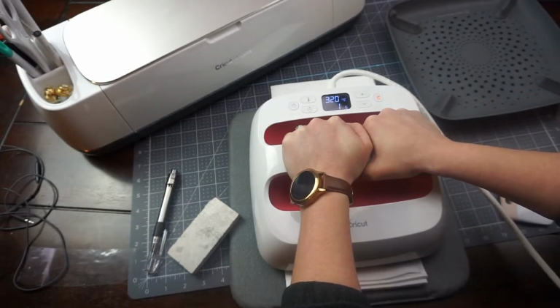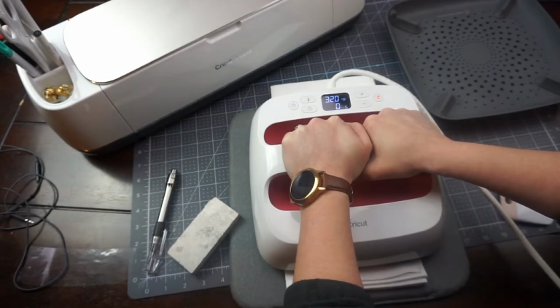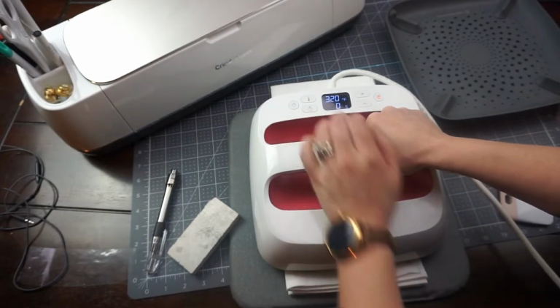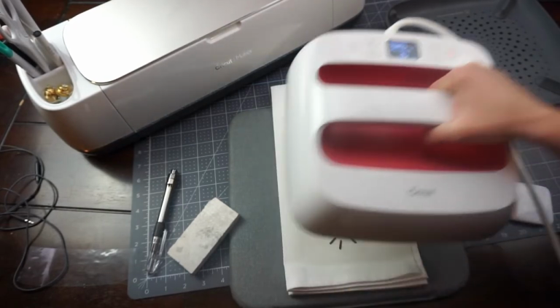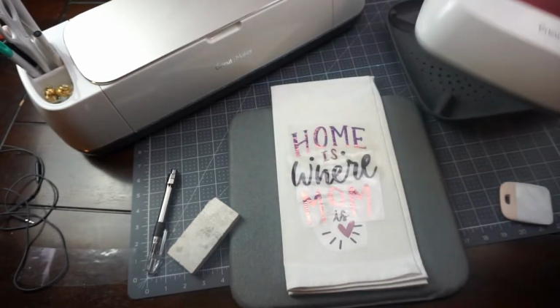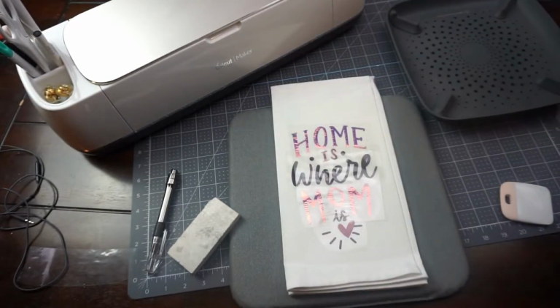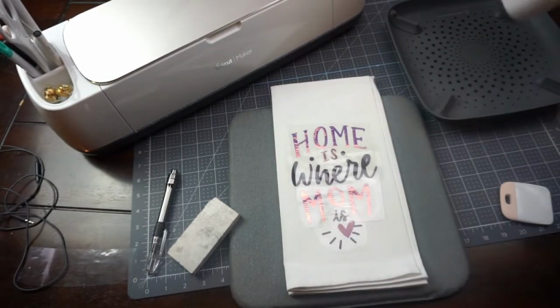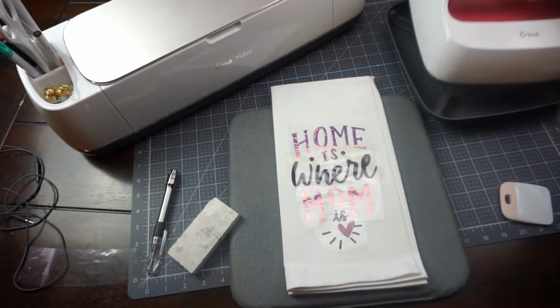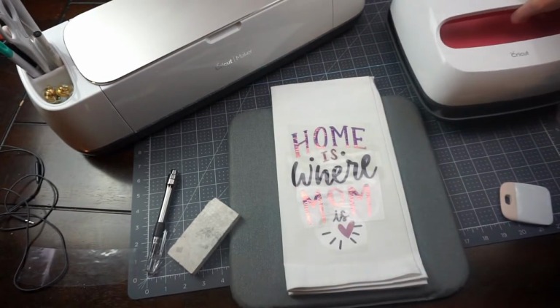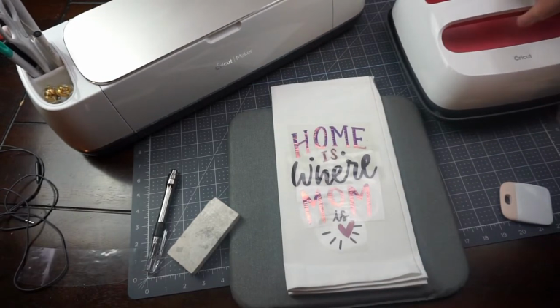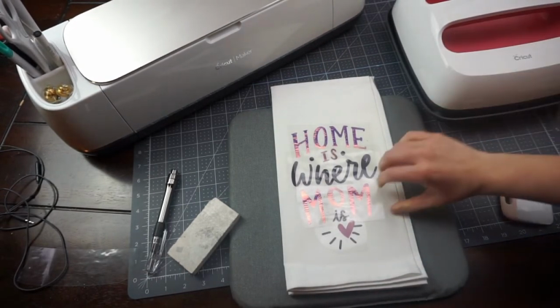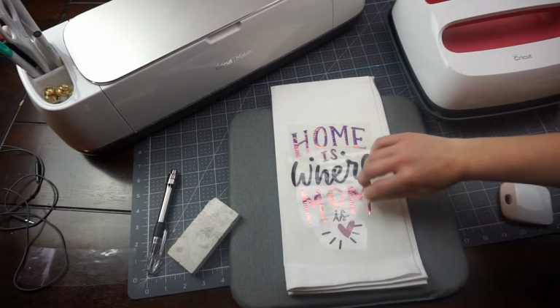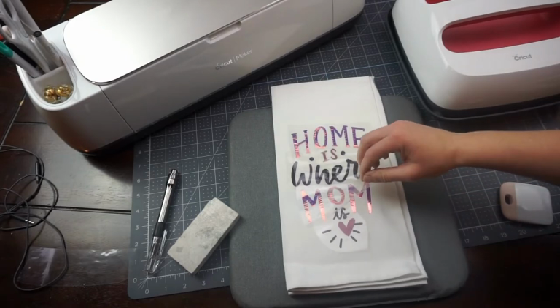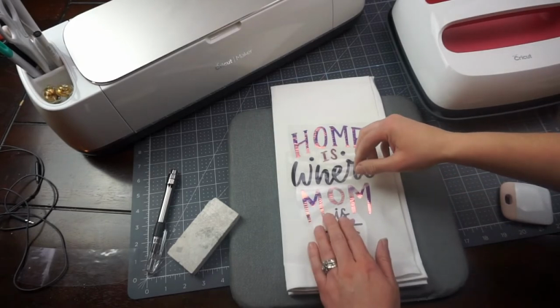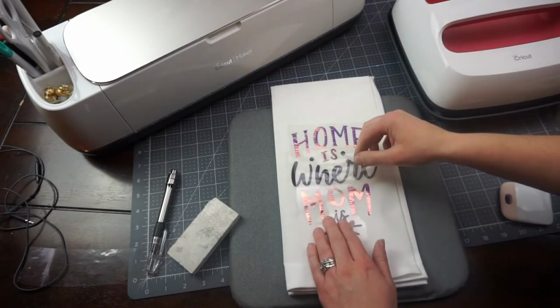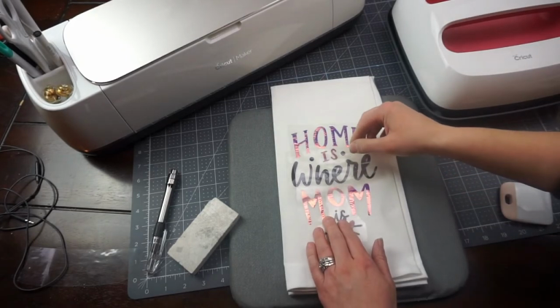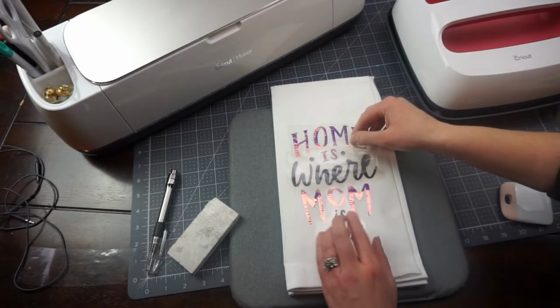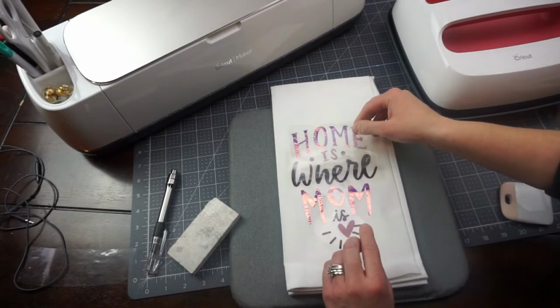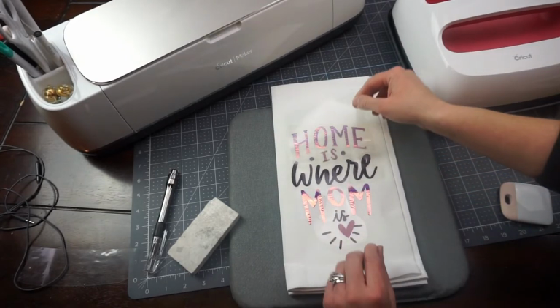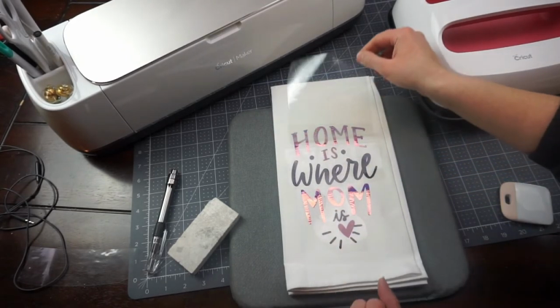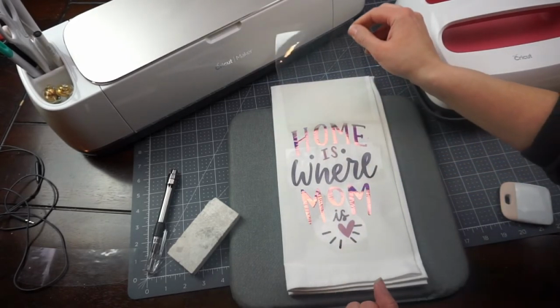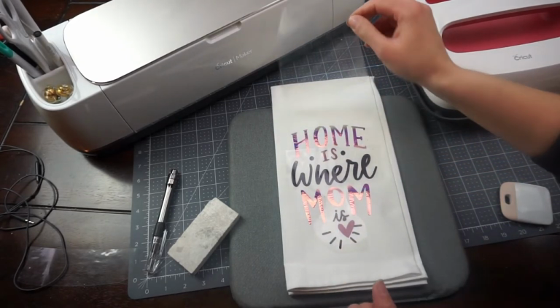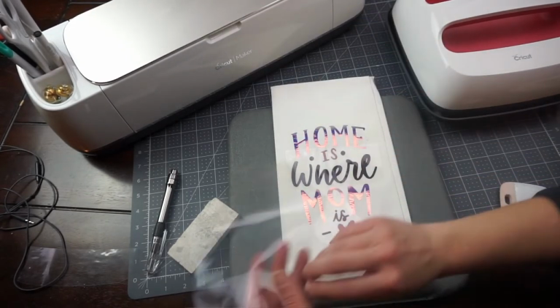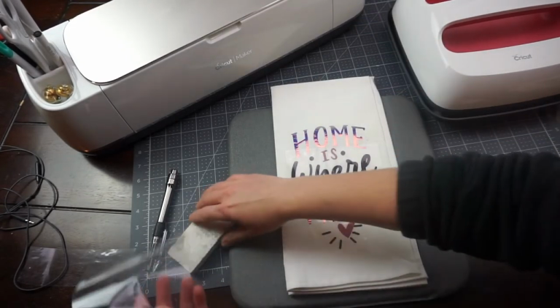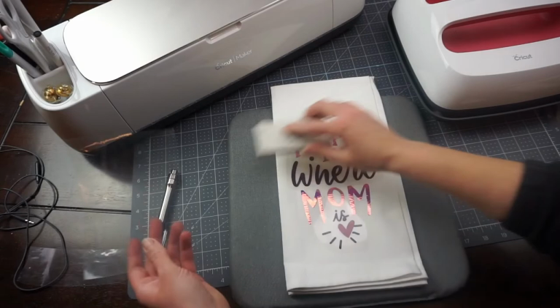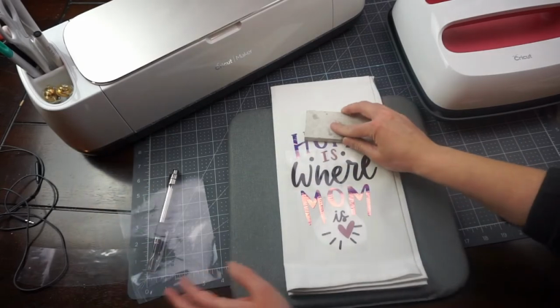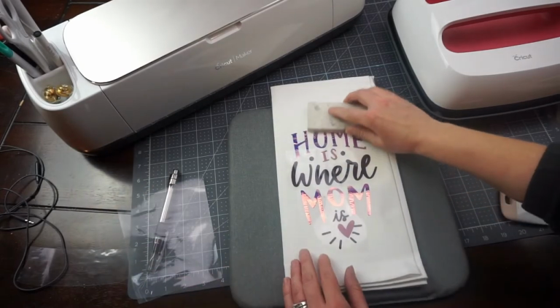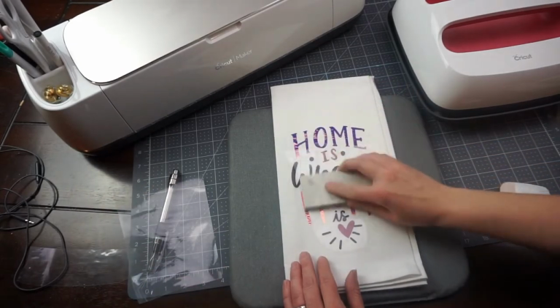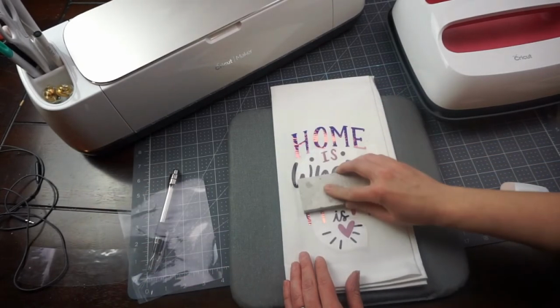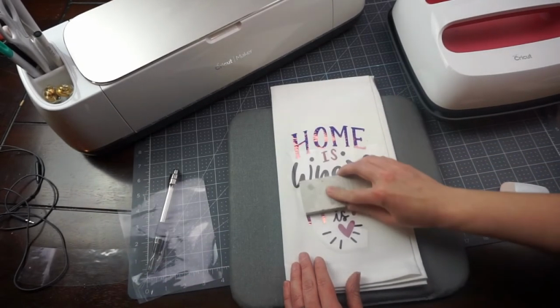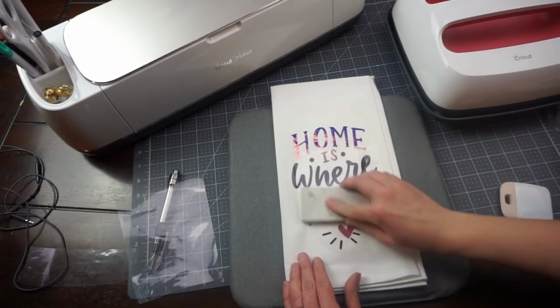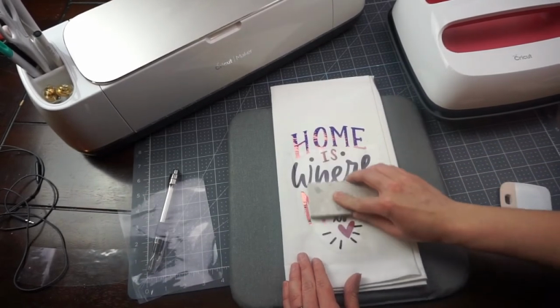Our design is done! I forgot to videotape this part, but you do want to make sure that you re-press again from the back side of the tea towel just to seal in your design.